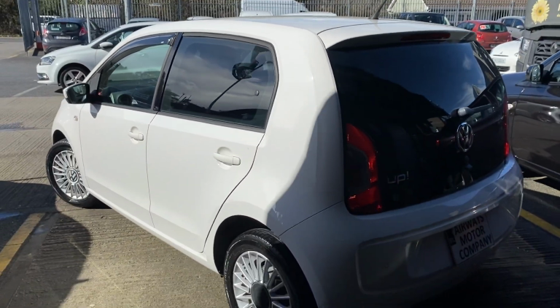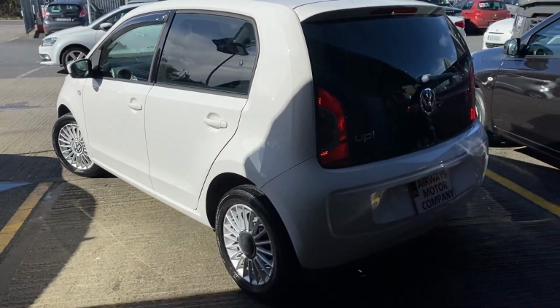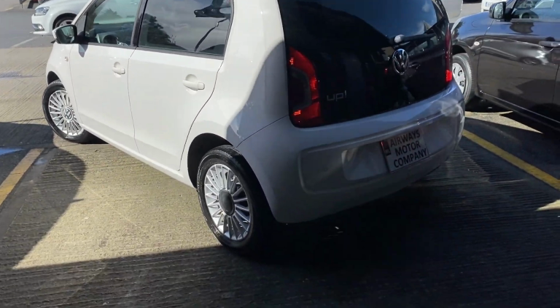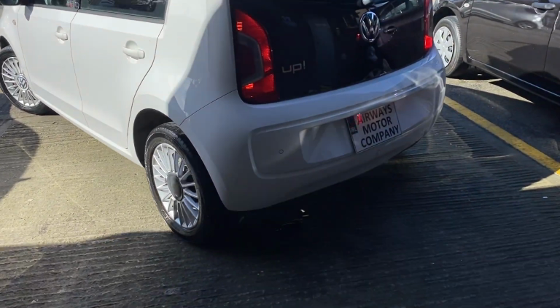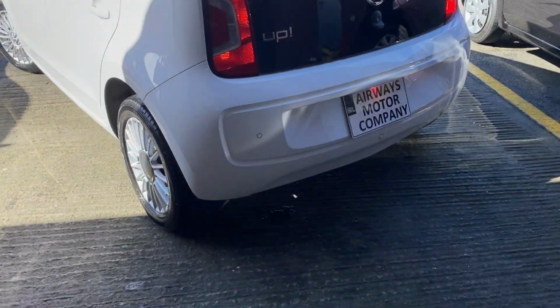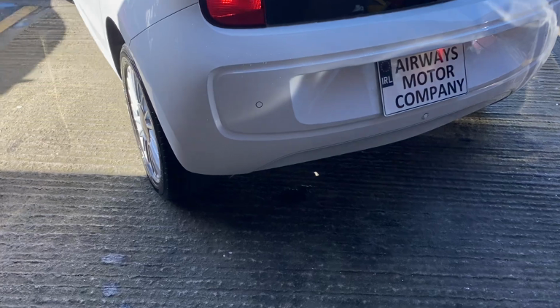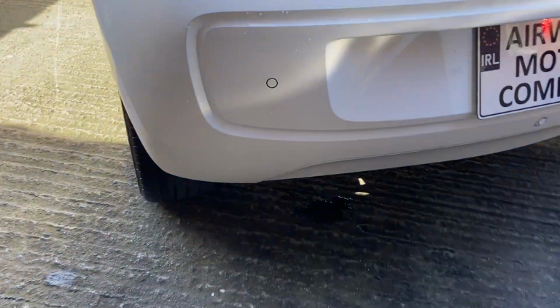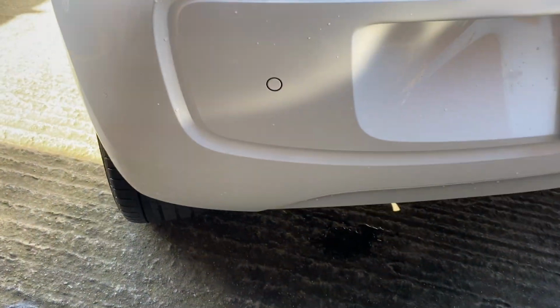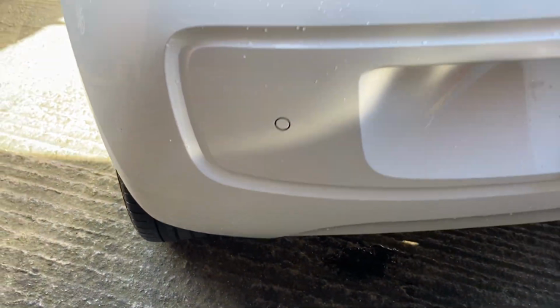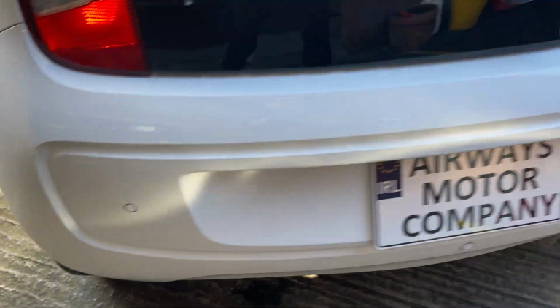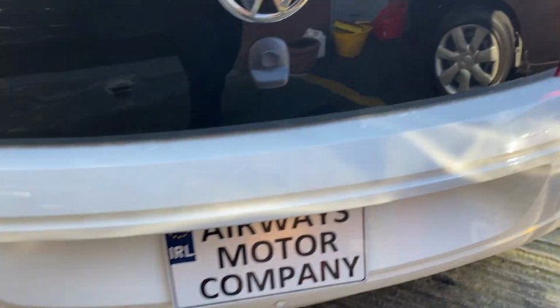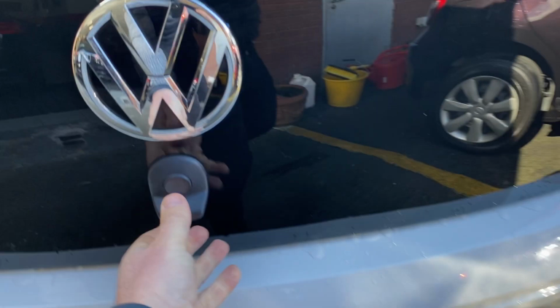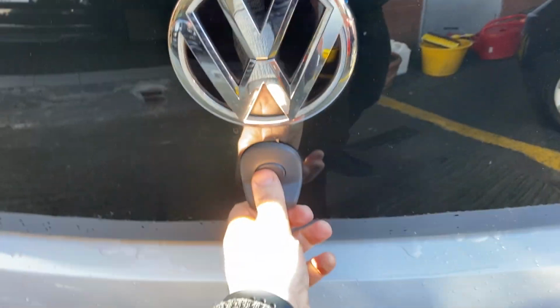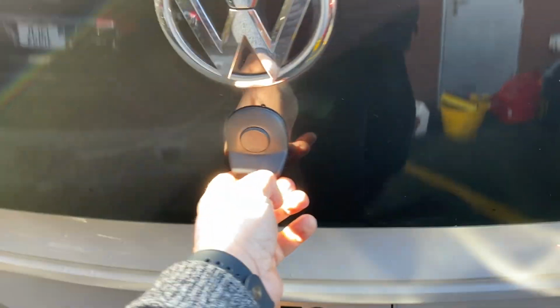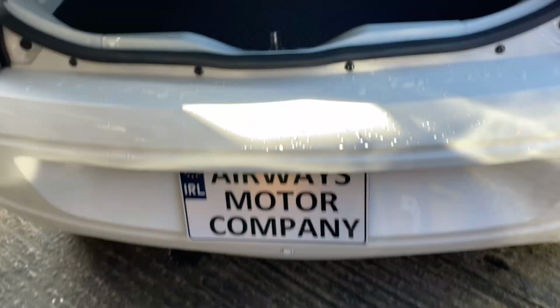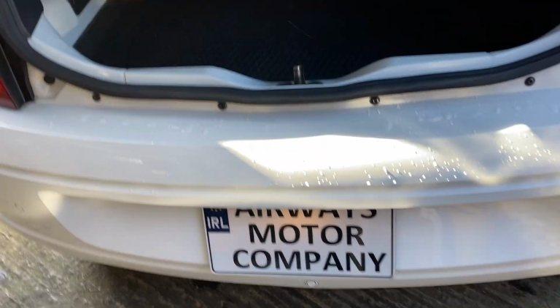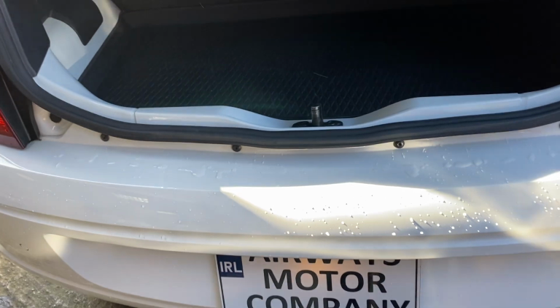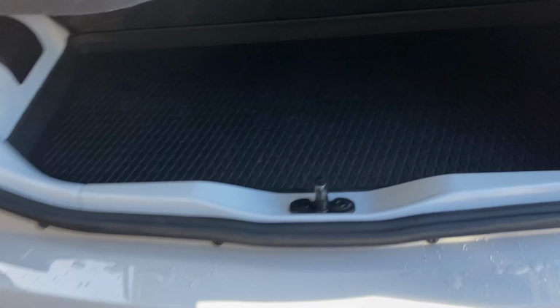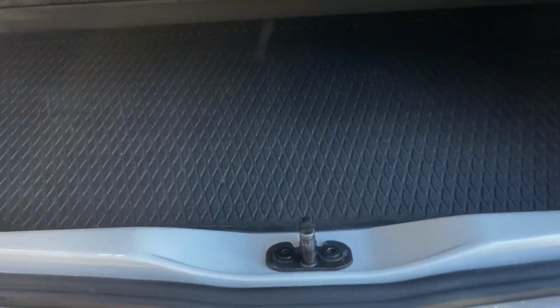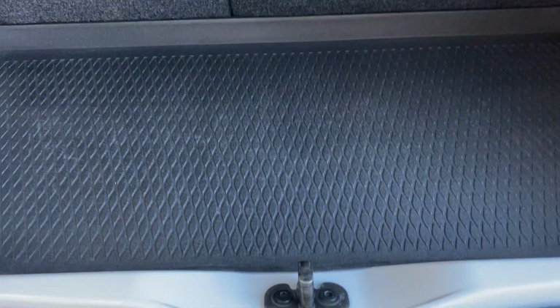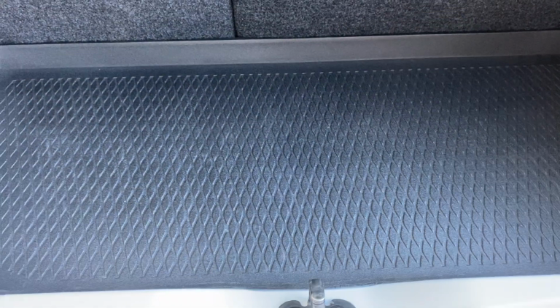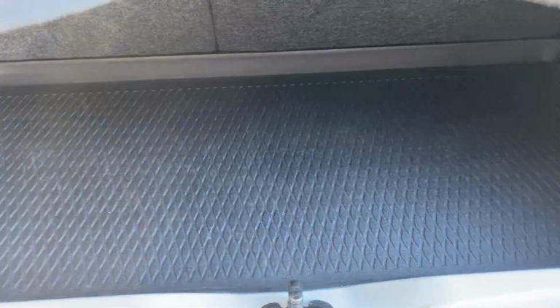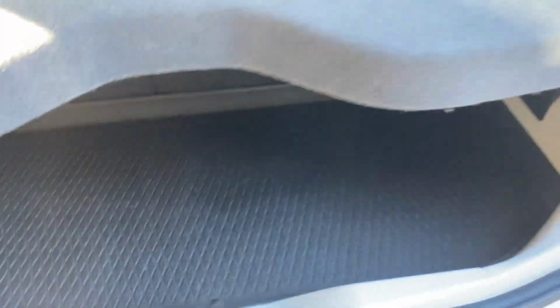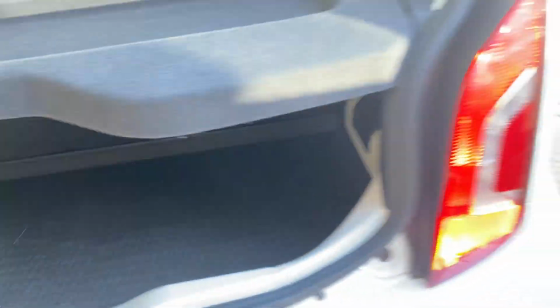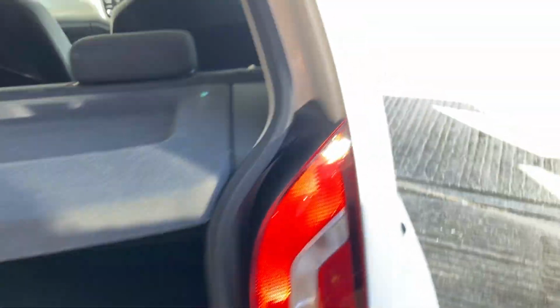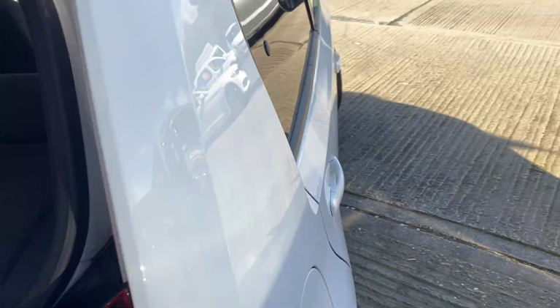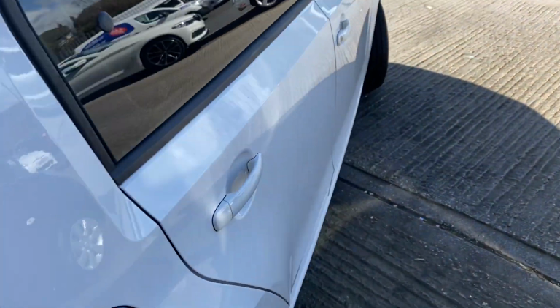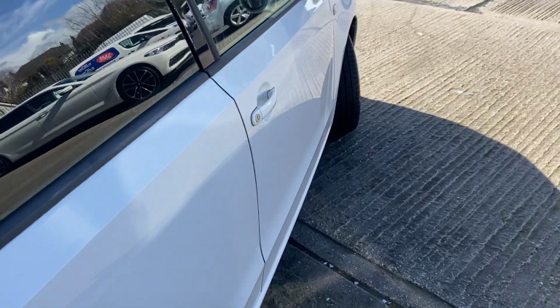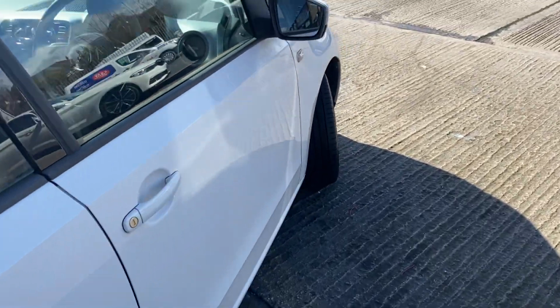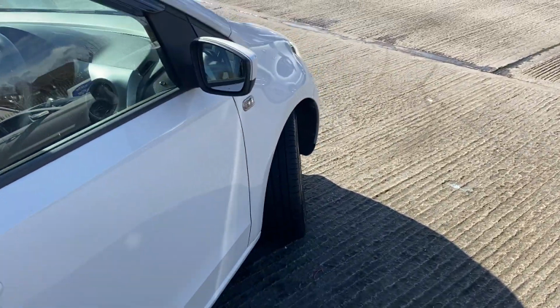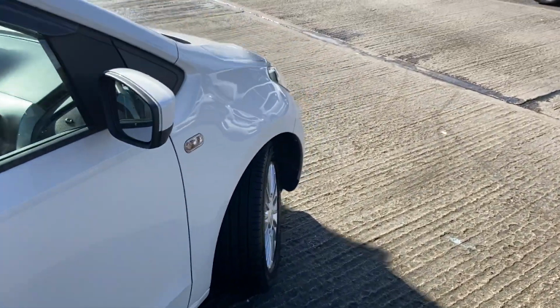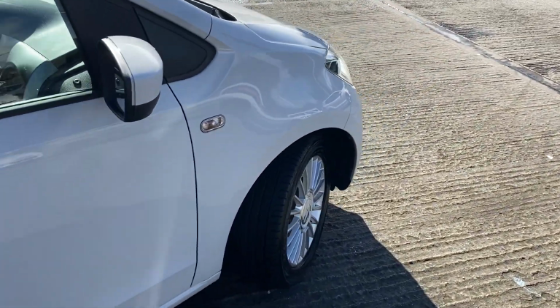The rear privacy glass, rear parking sensors, there's a little boot cover. Extremely clean car for its age — no scratches or damage on it.